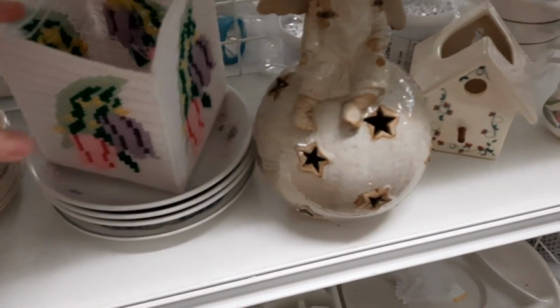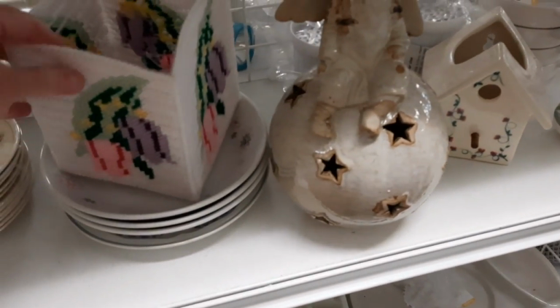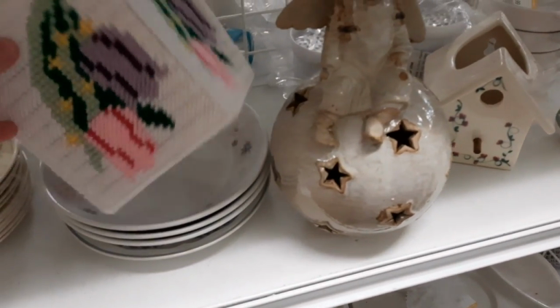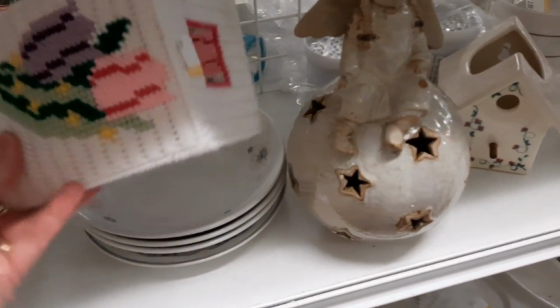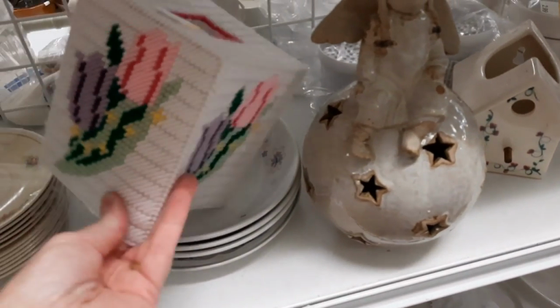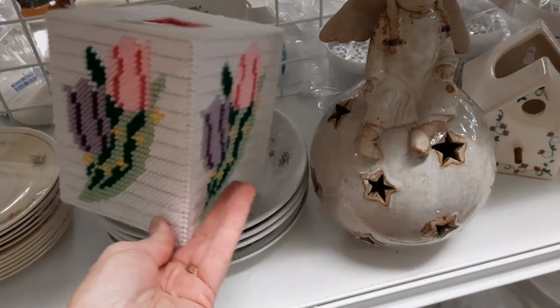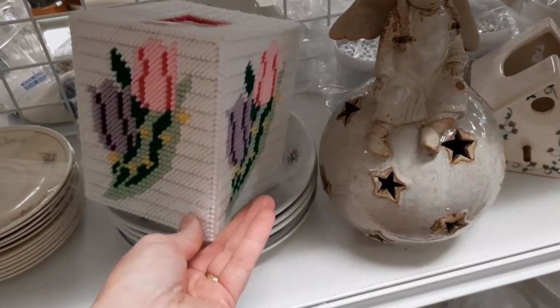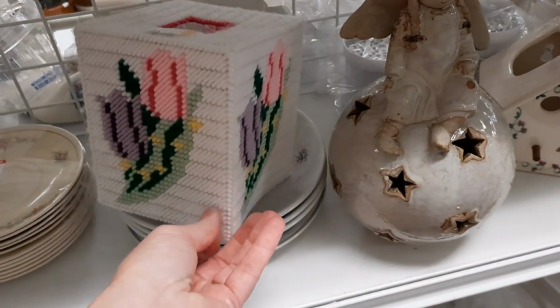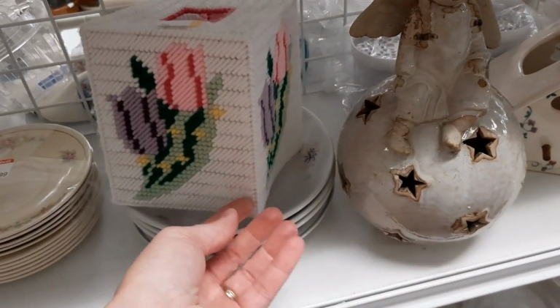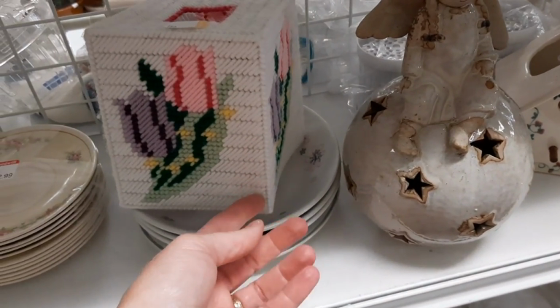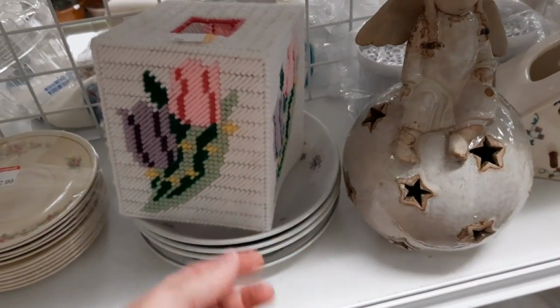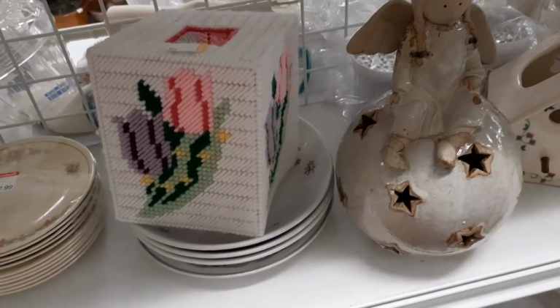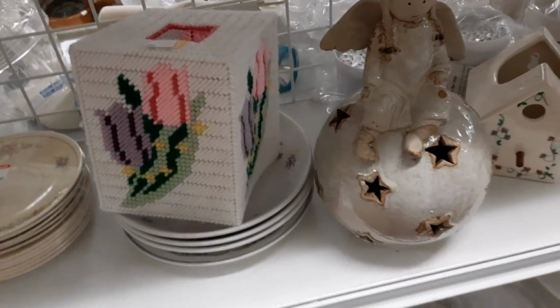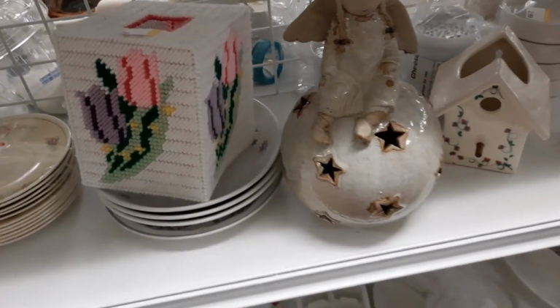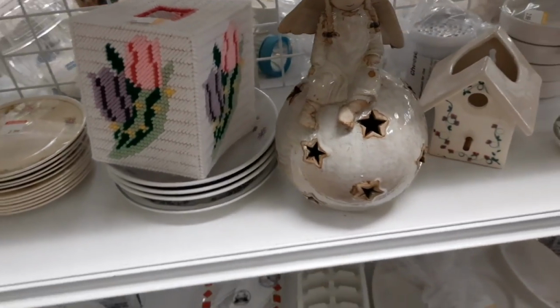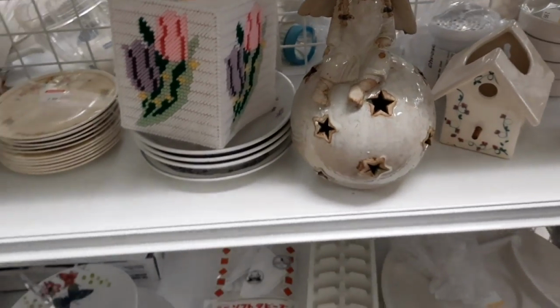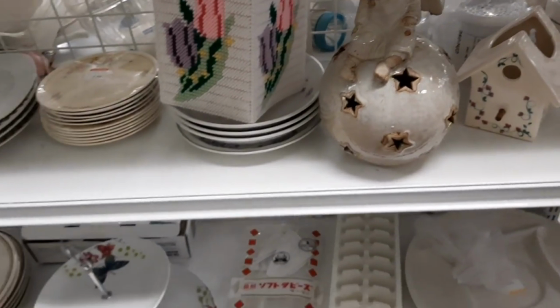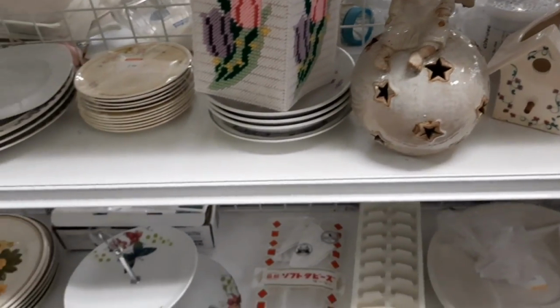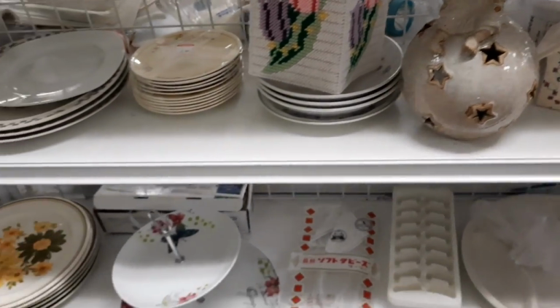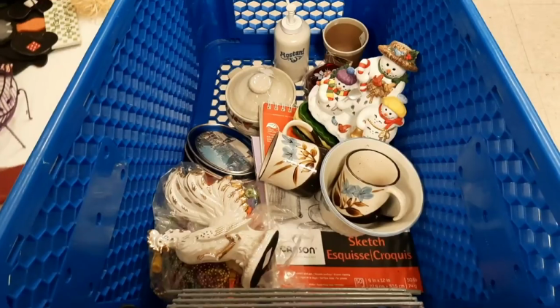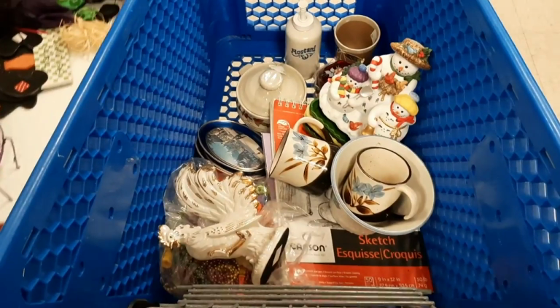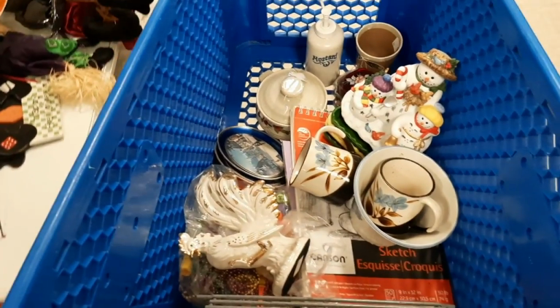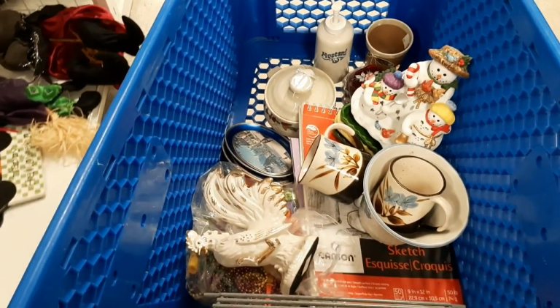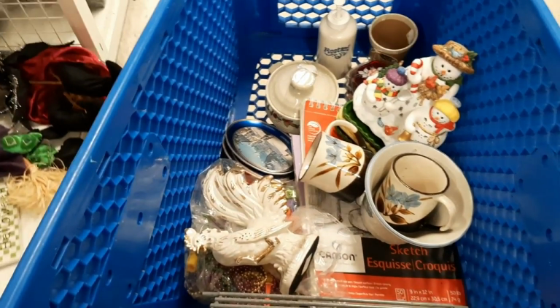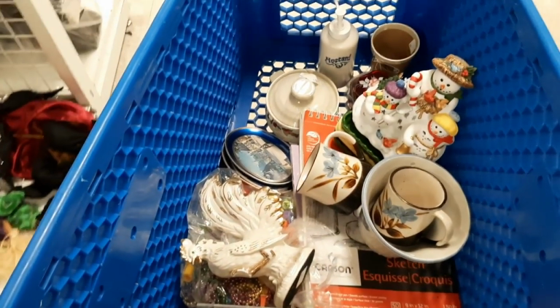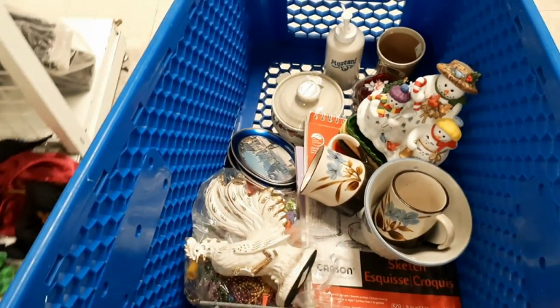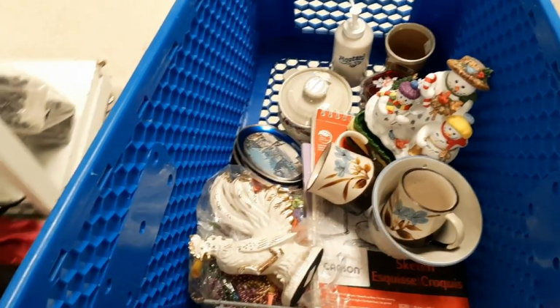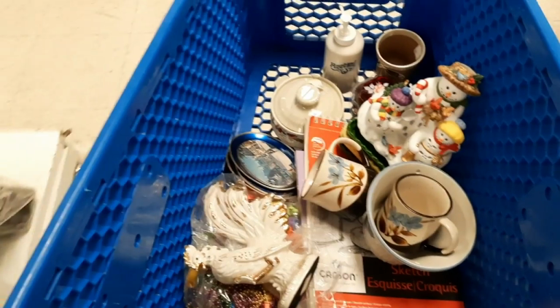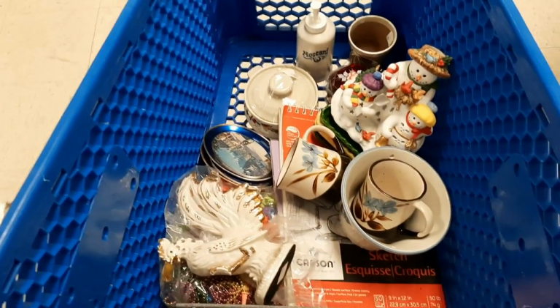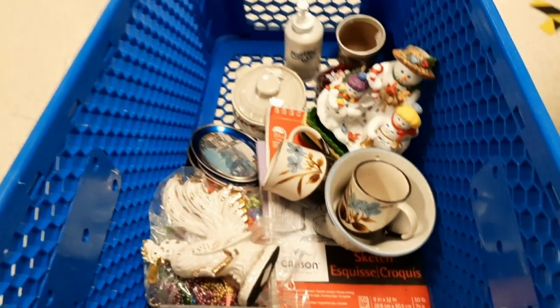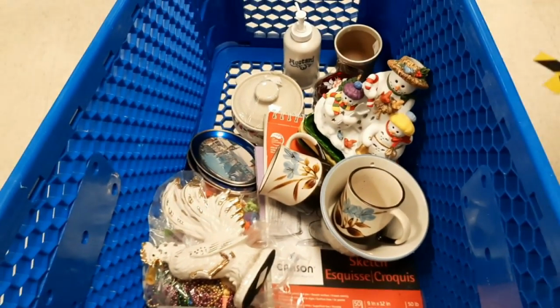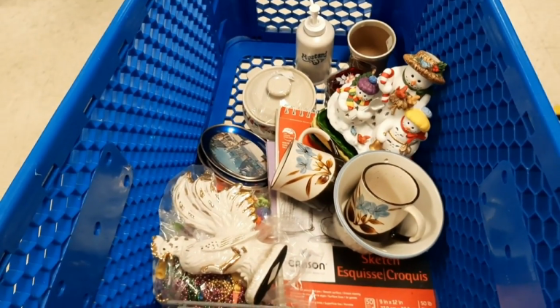The last aisle I always go down is the White Aisle, and there was one more Kleenex box cover. I hope you enjoyed this trip to the Goodwill — here's what I bought.